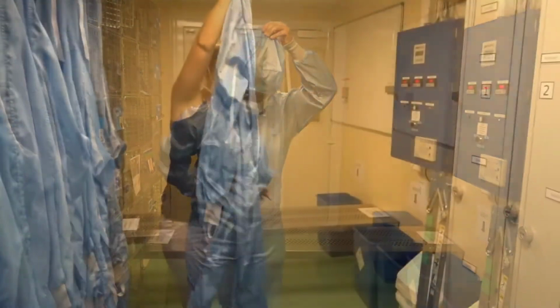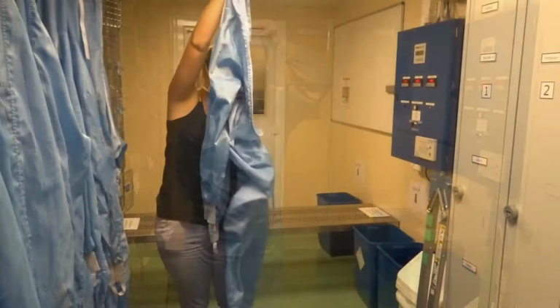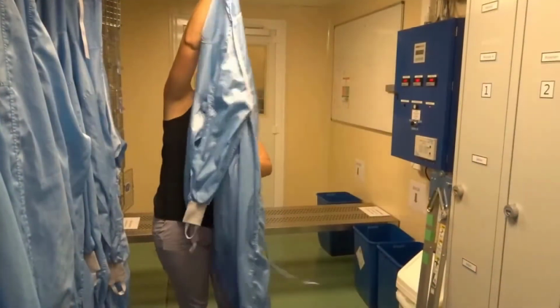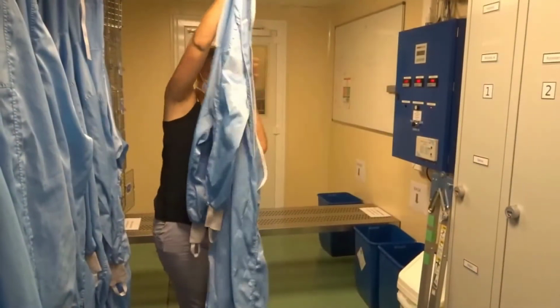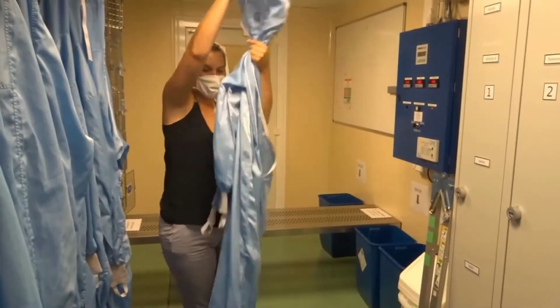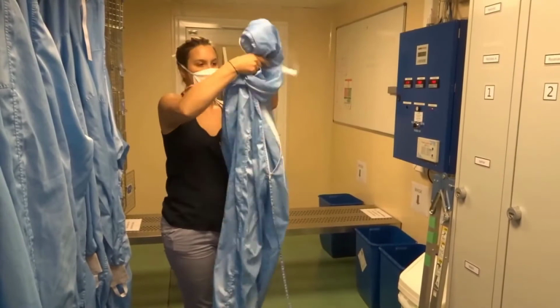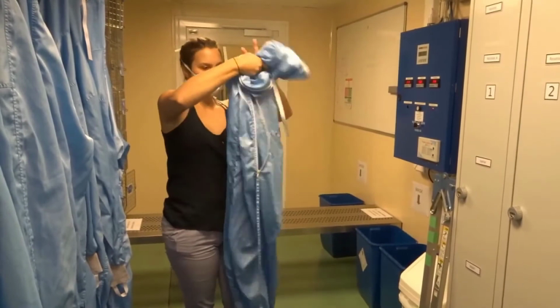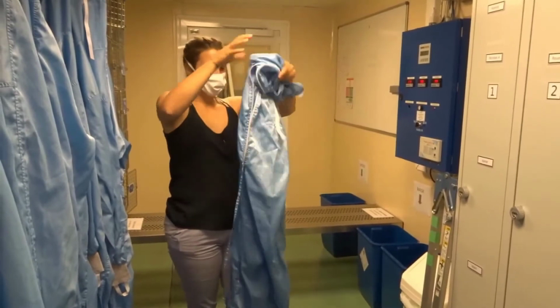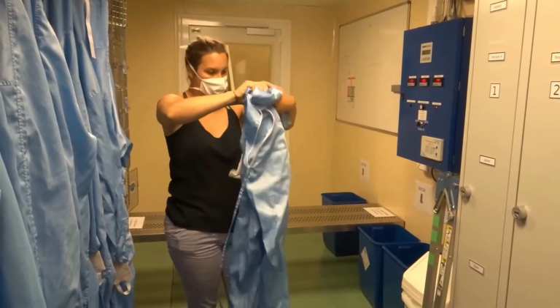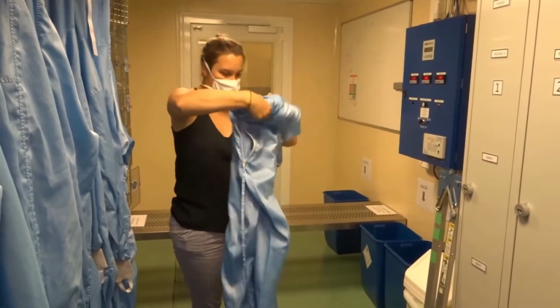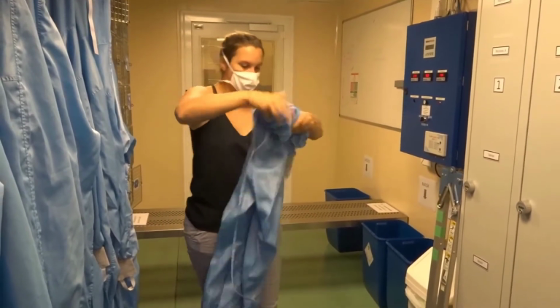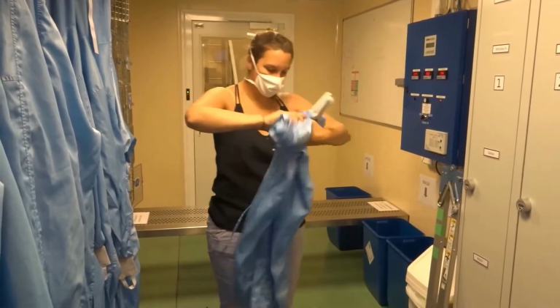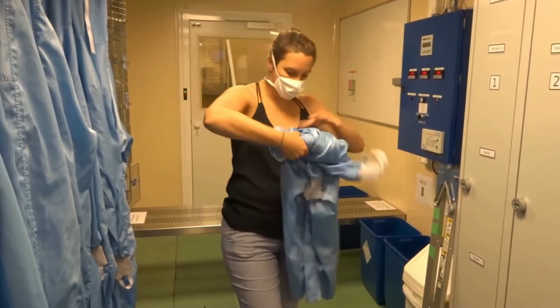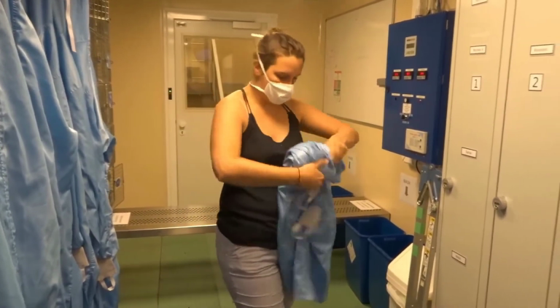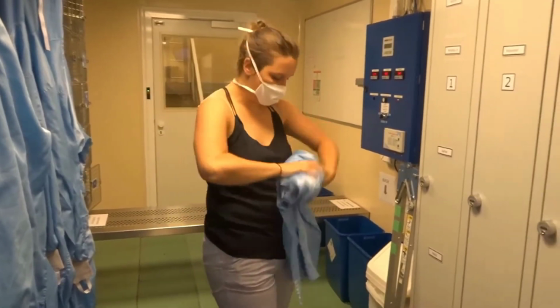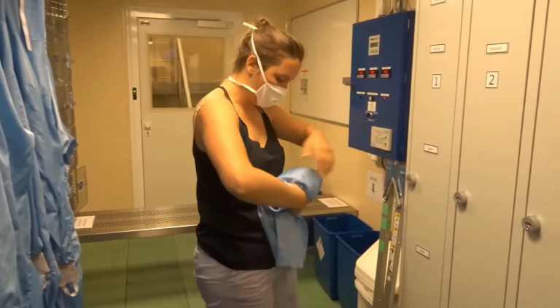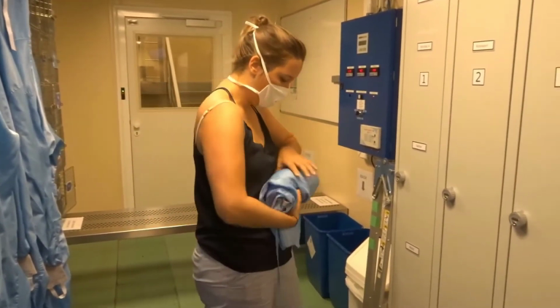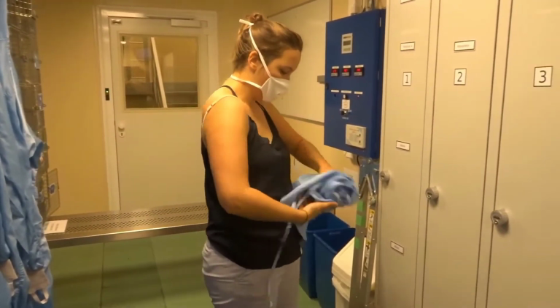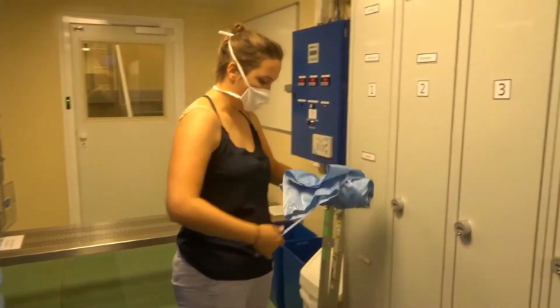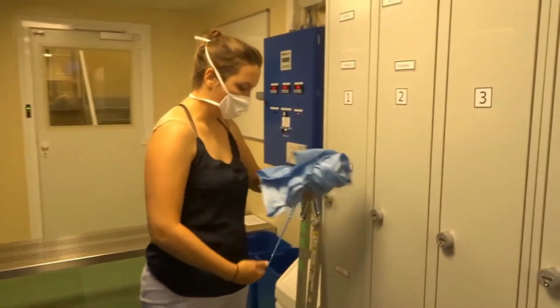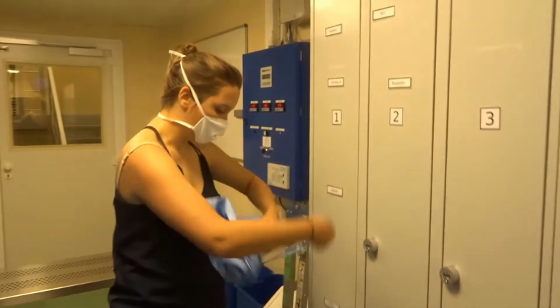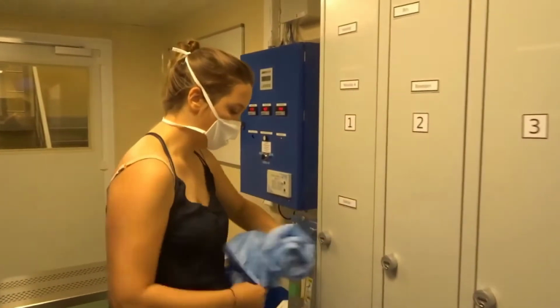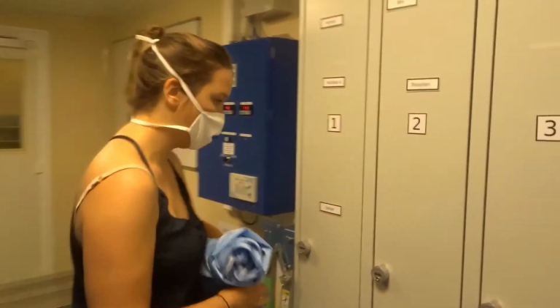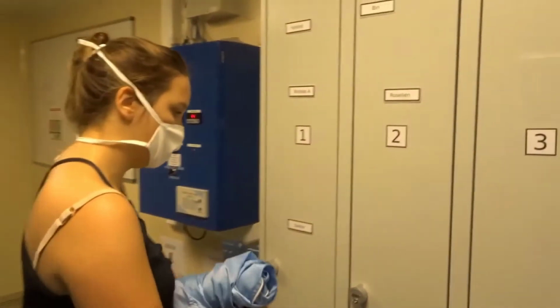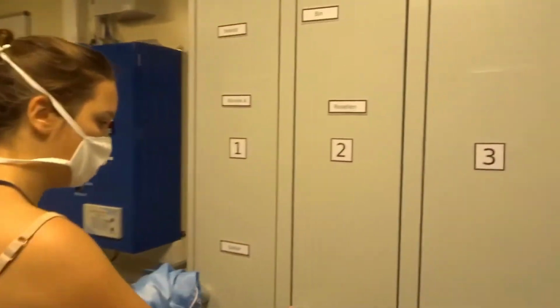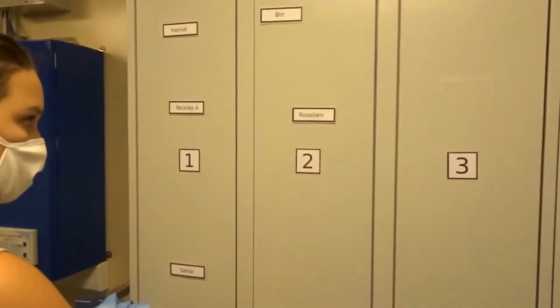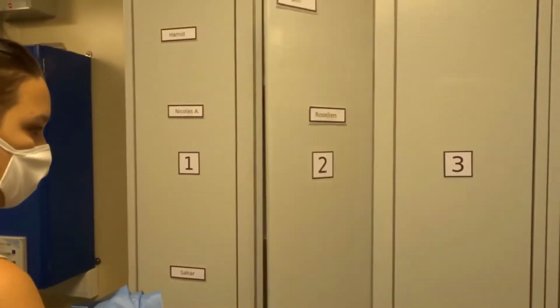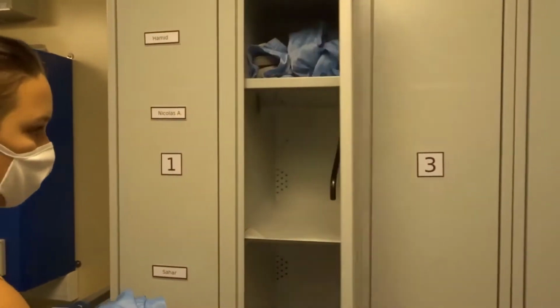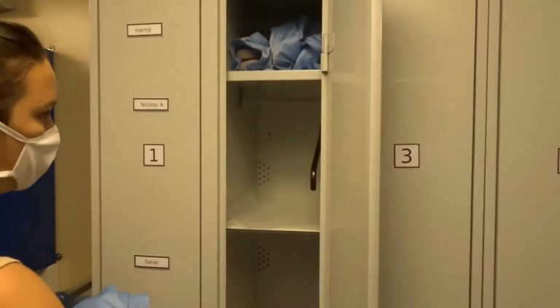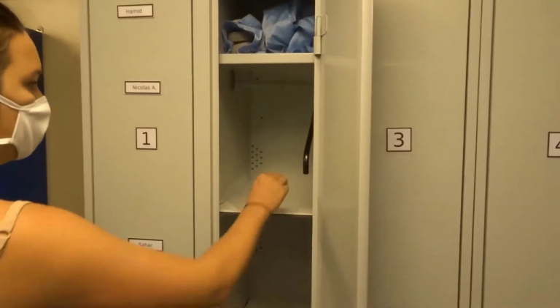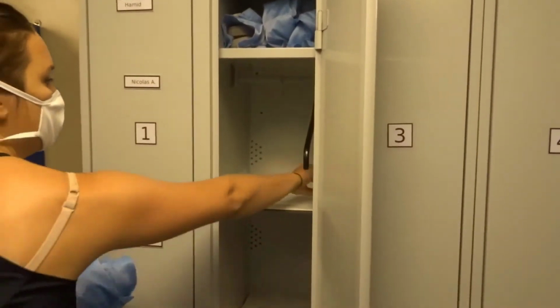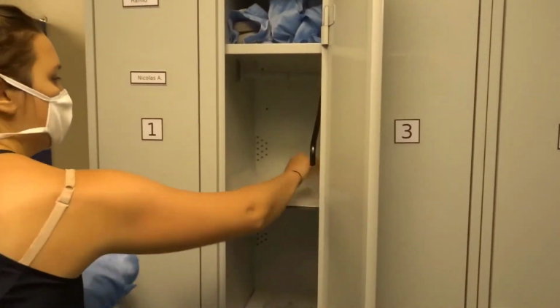If you plan to come again during the week, fold the garment in half and roll it in order to place it into a dedicated plastic bag, and then into your locker — only for you to re-use.